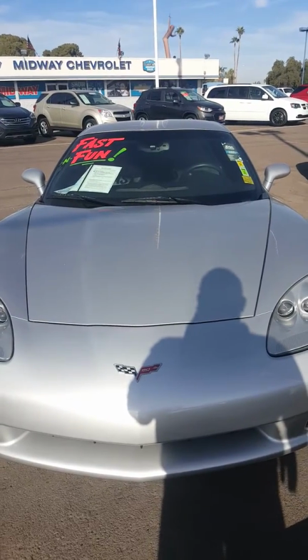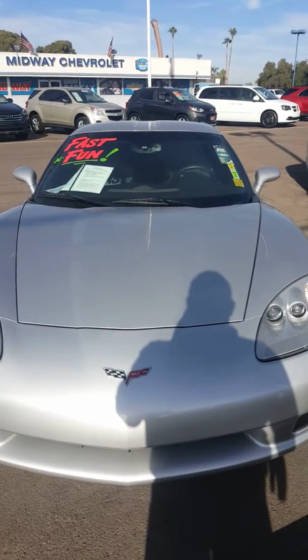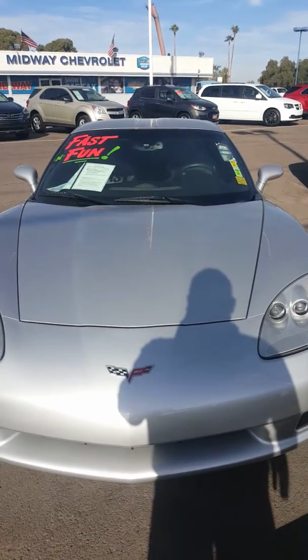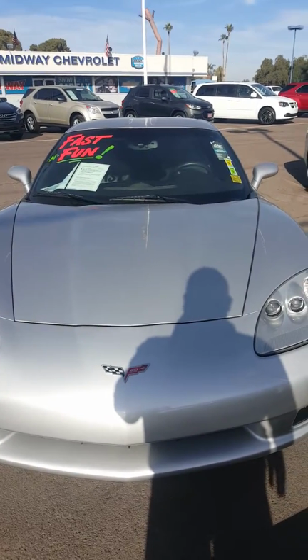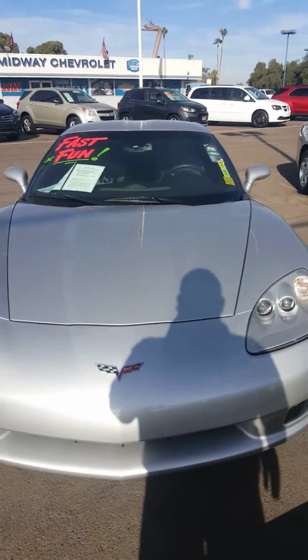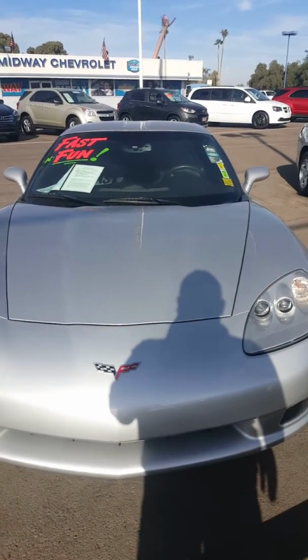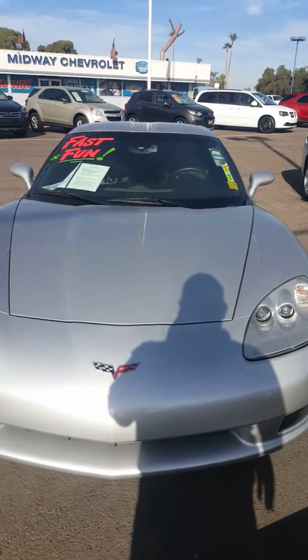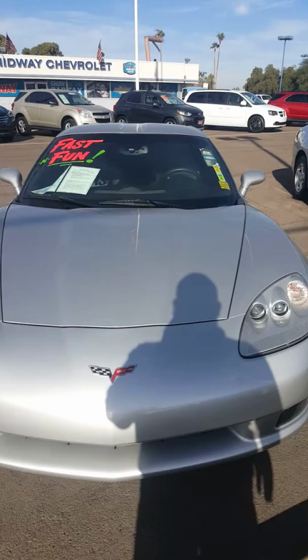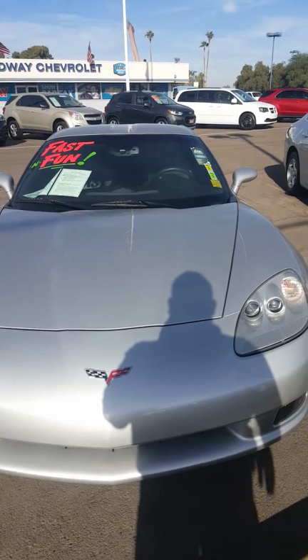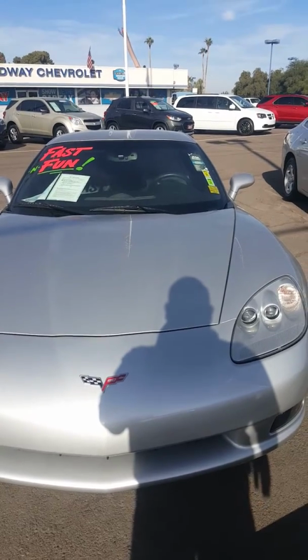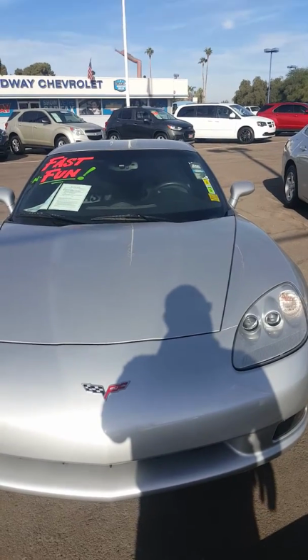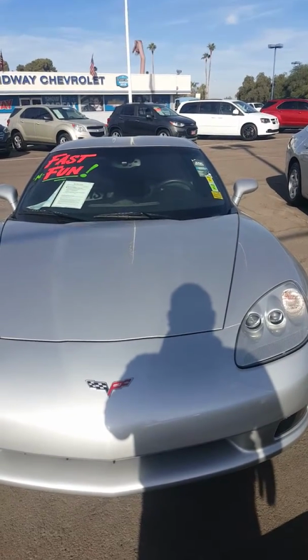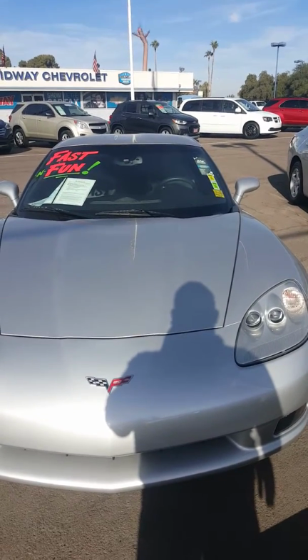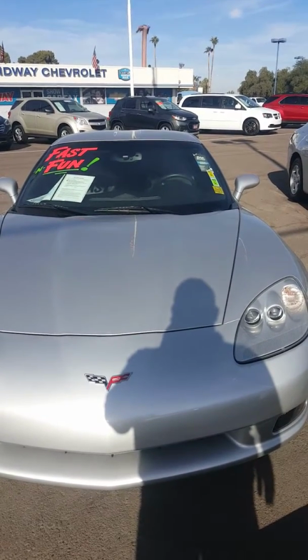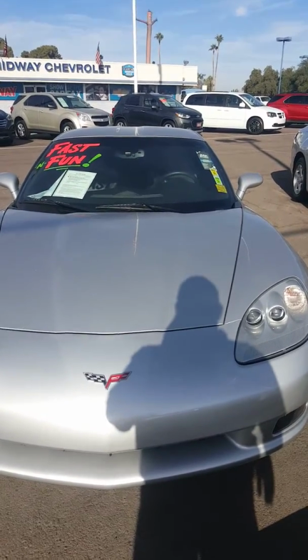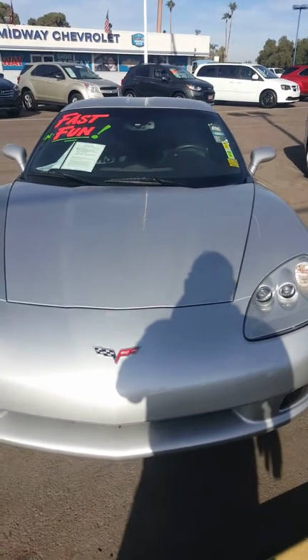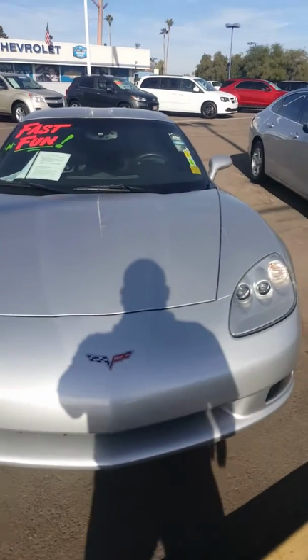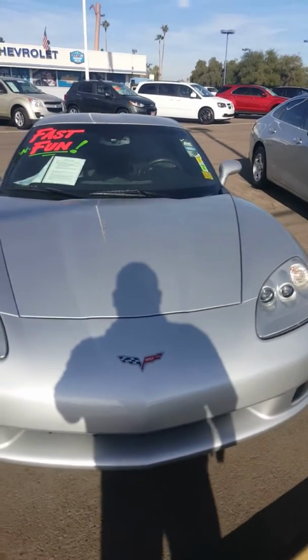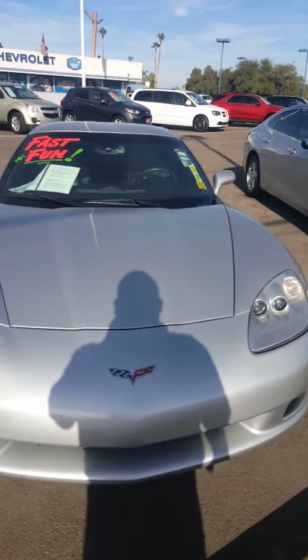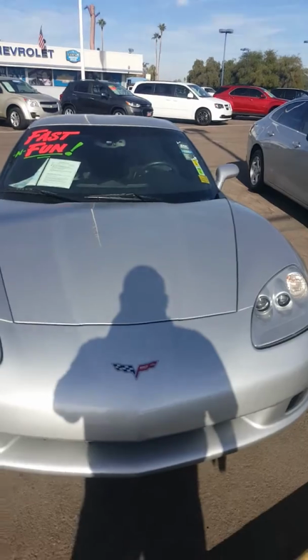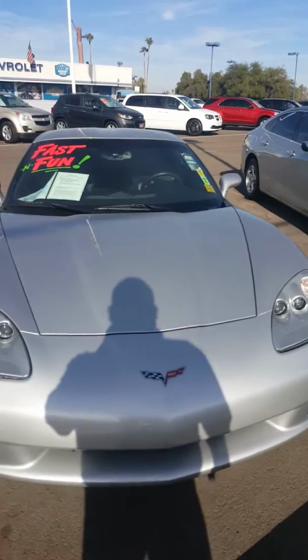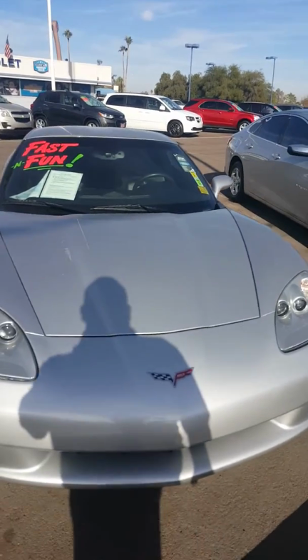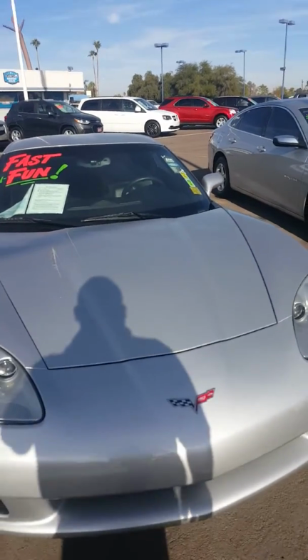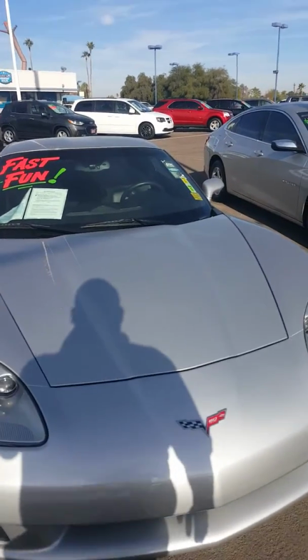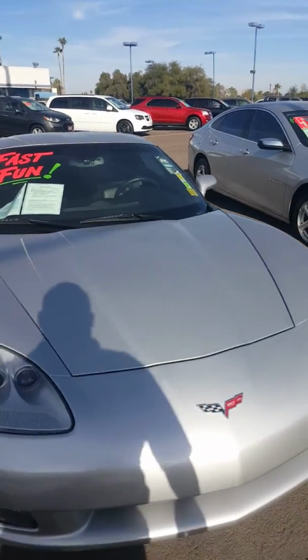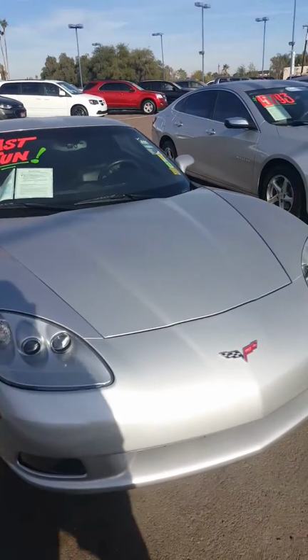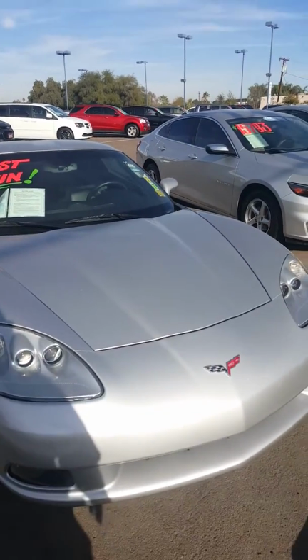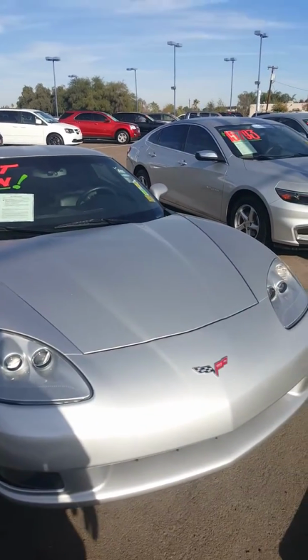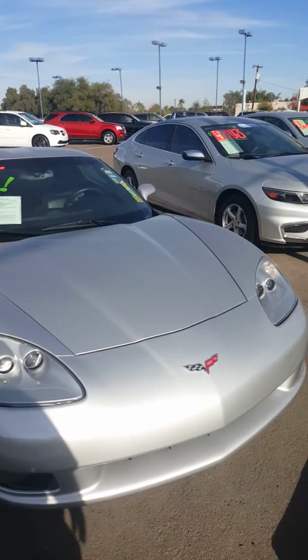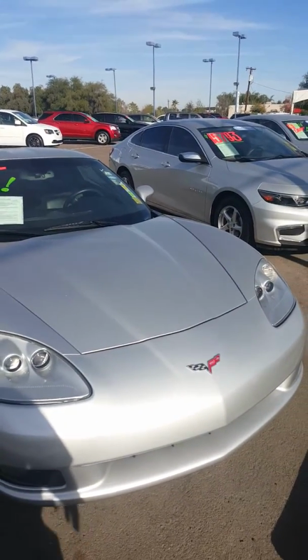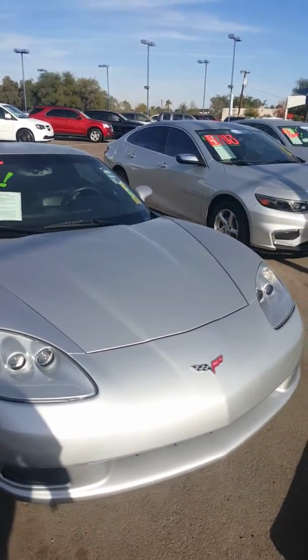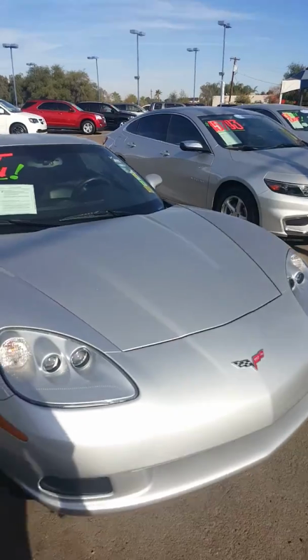Hi Mr. Soto, this is Martin here at Midway Chevrolet off of 21st Avenue and Bell Road. I just wanted to make you this quick video on this 2013 Chevy Corvette.